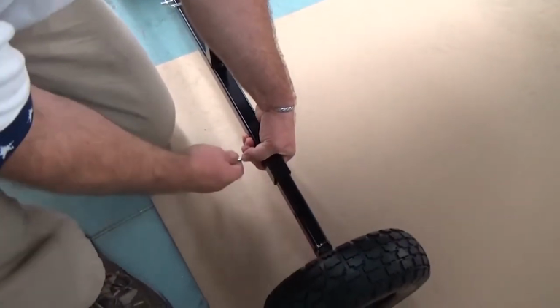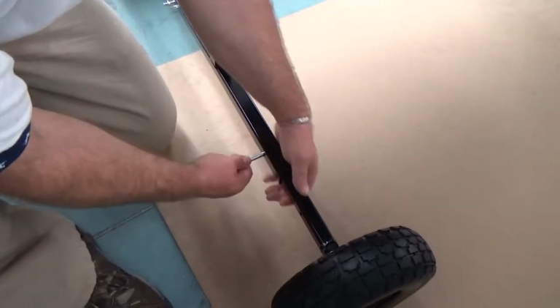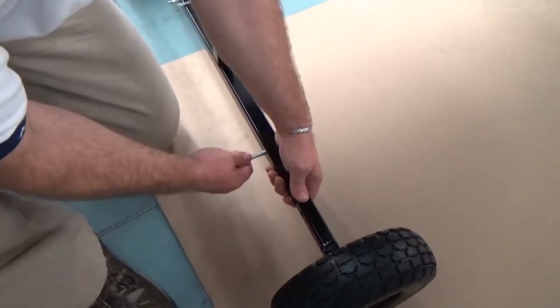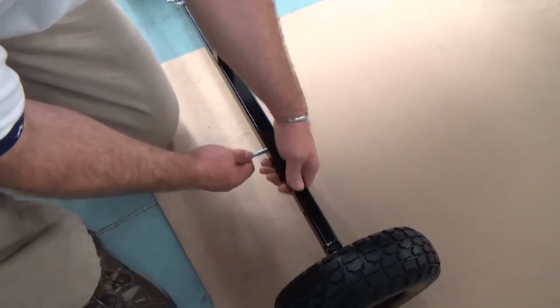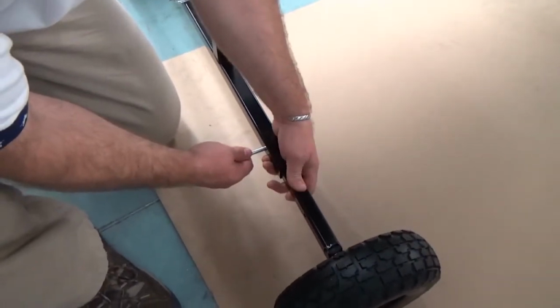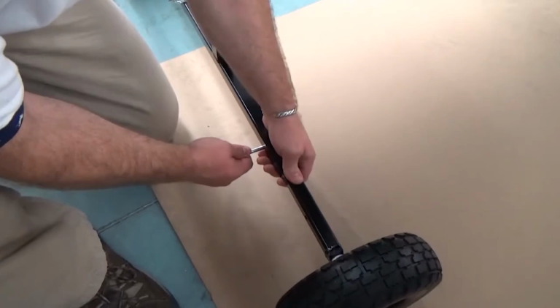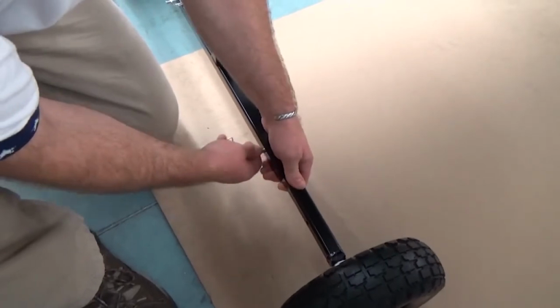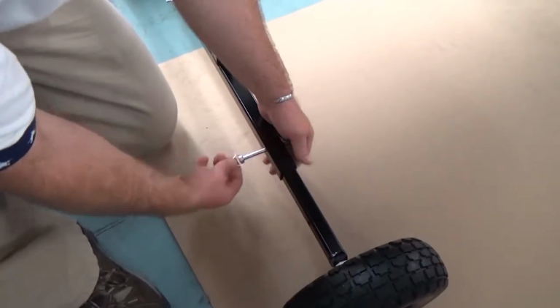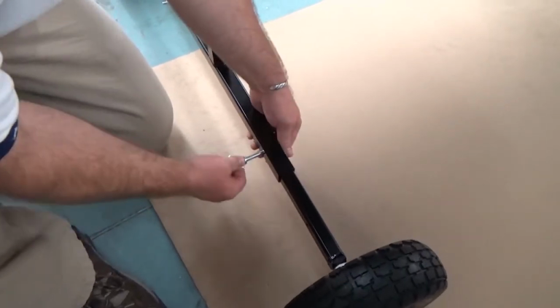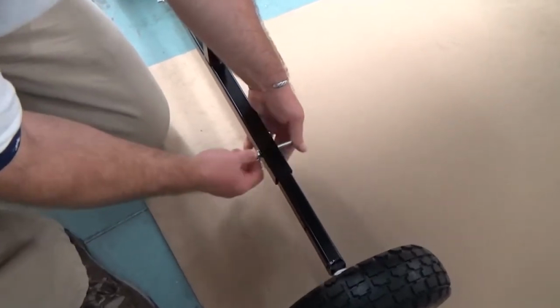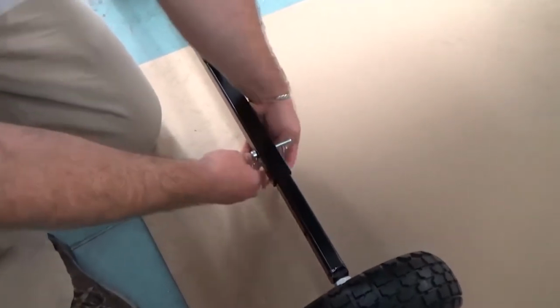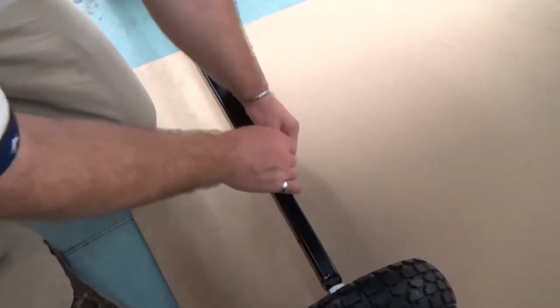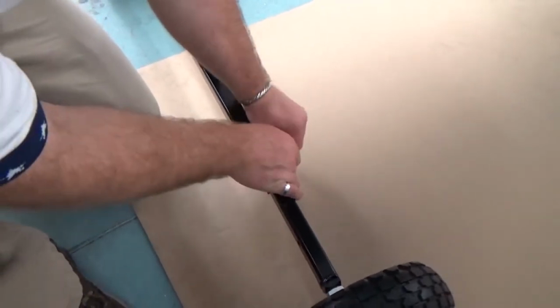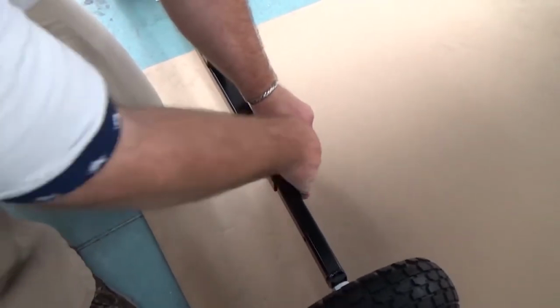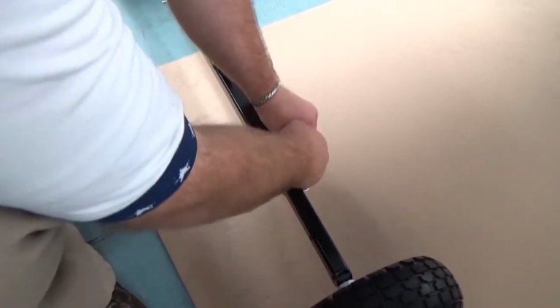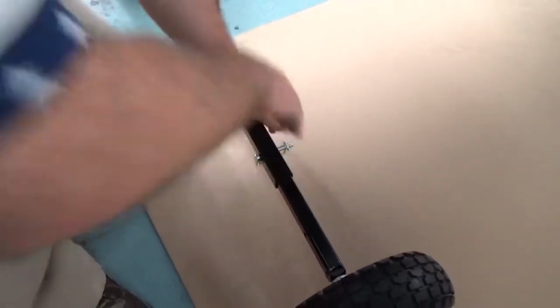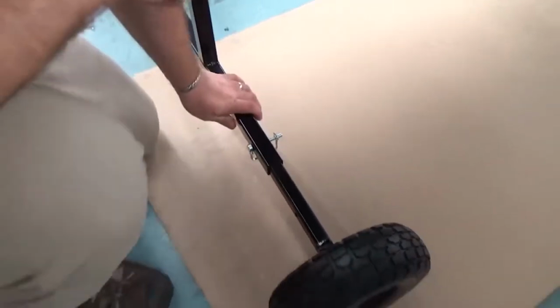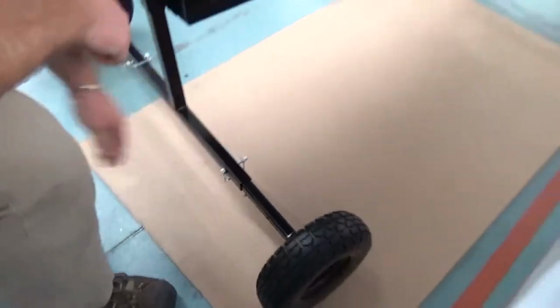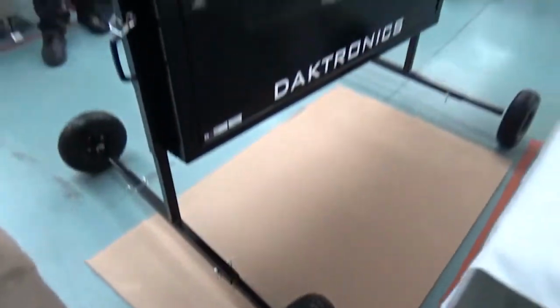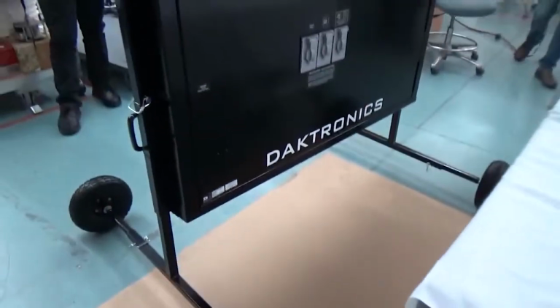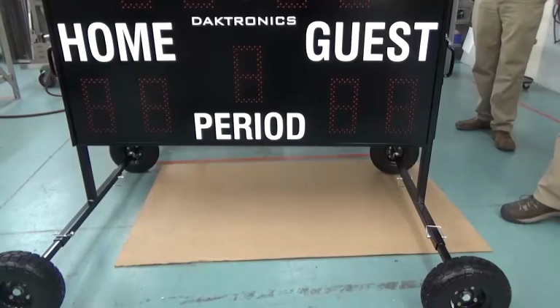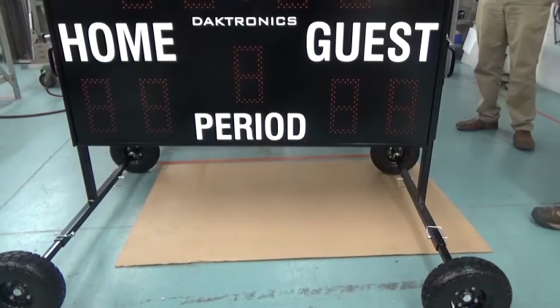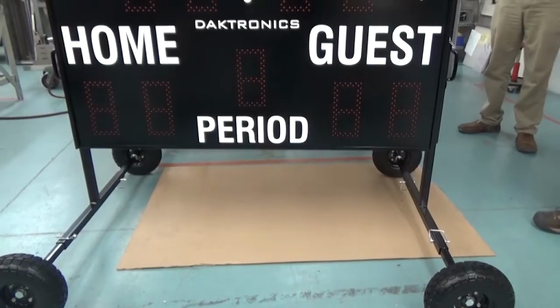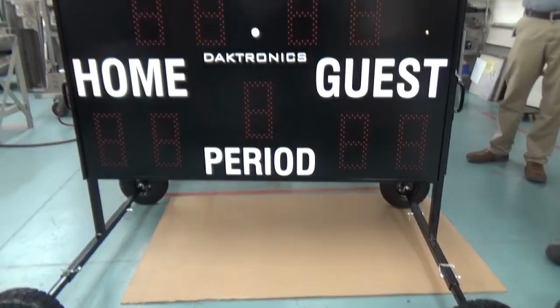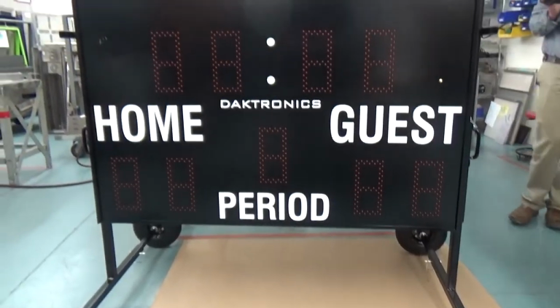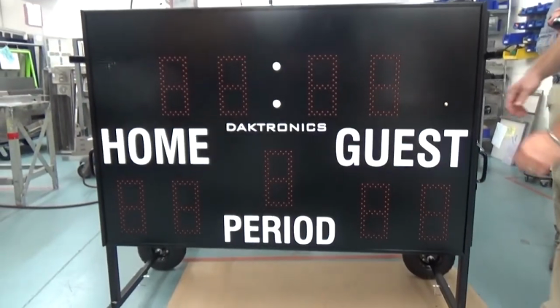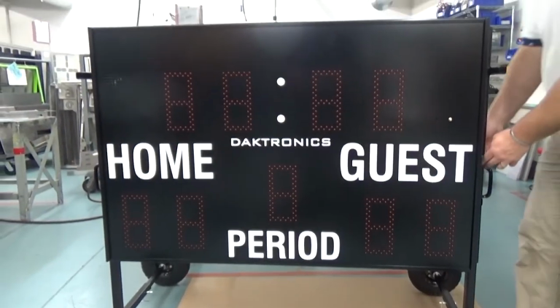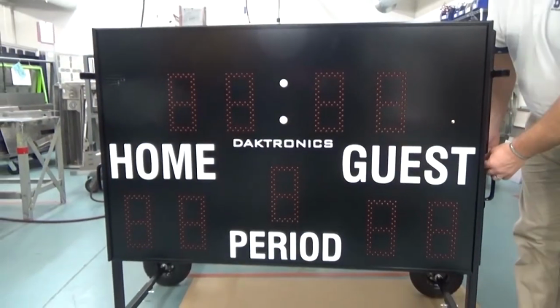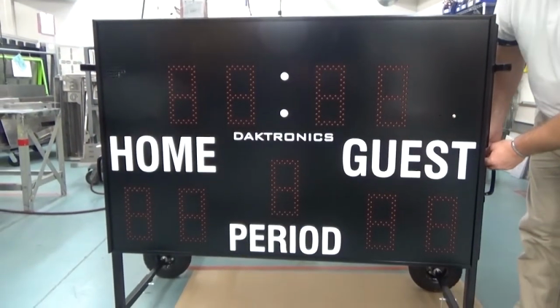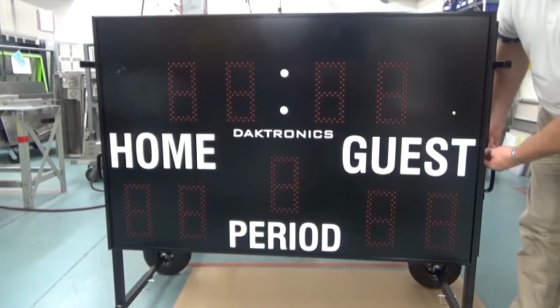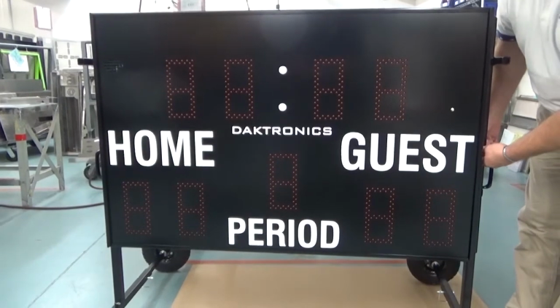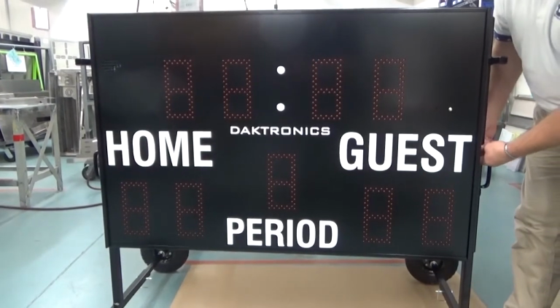Before proceeding, note that you should not raise the scoreboard in high winds or transport the display in the raised position. These actions increase the likelihood of the display tipping over and causing injury or damage to the display.